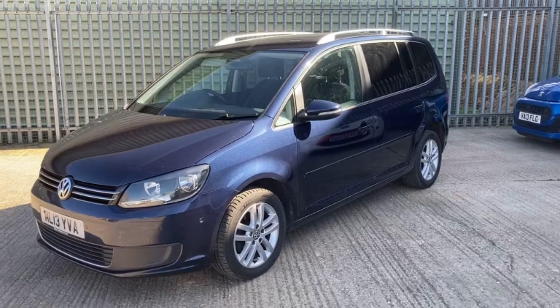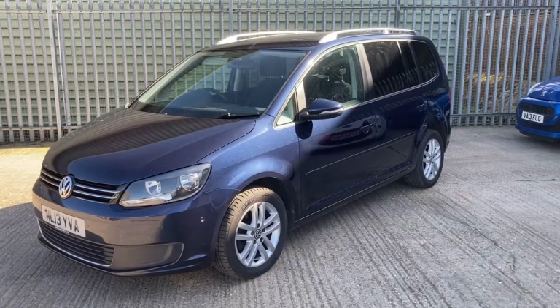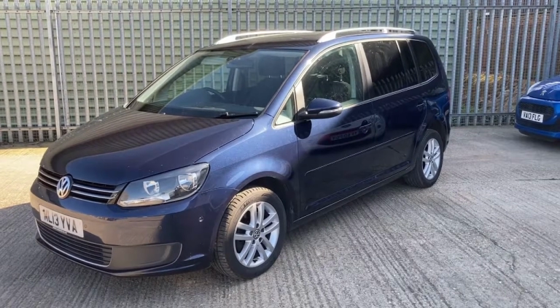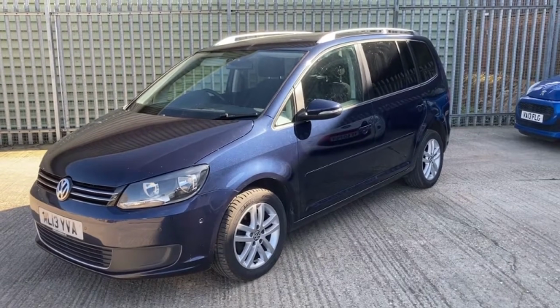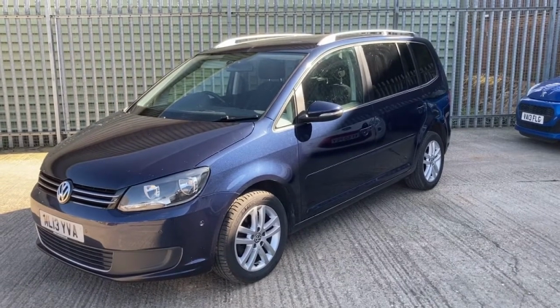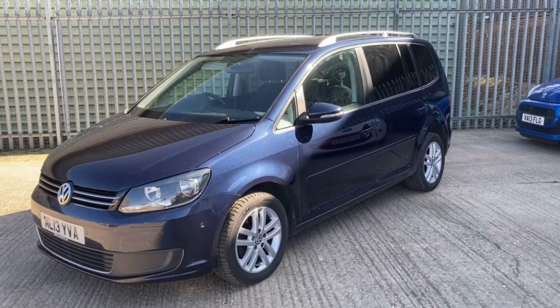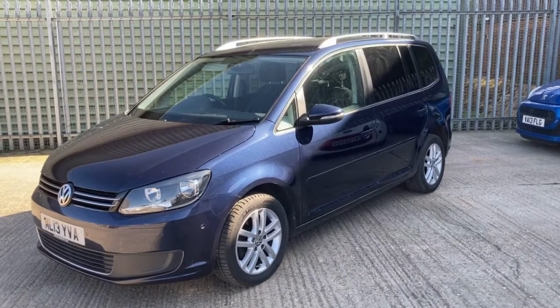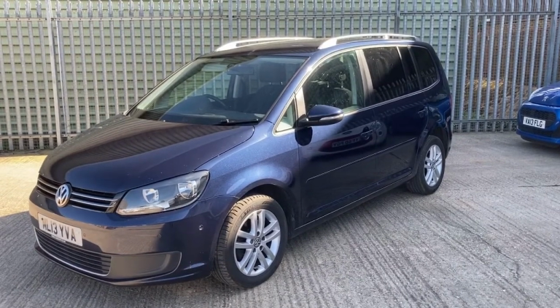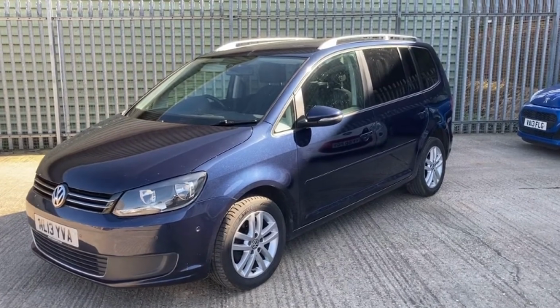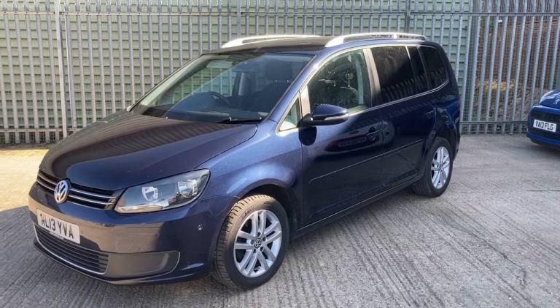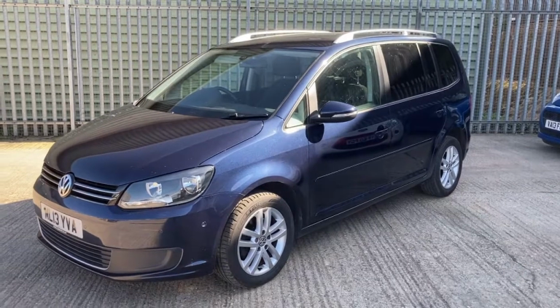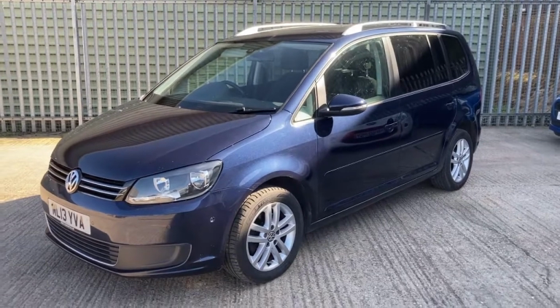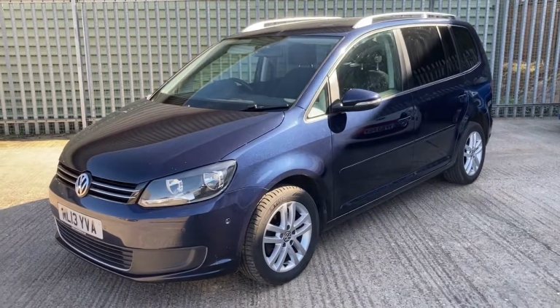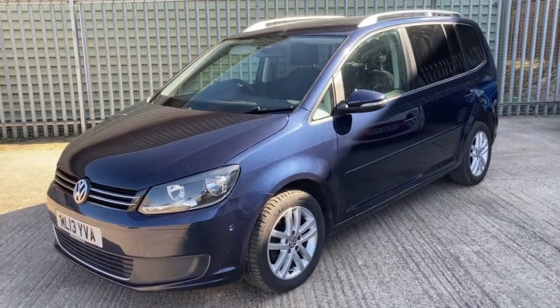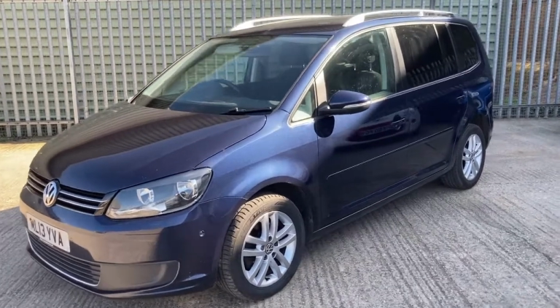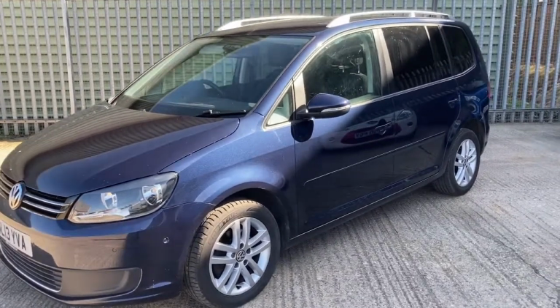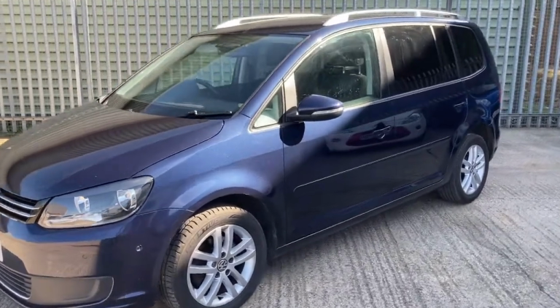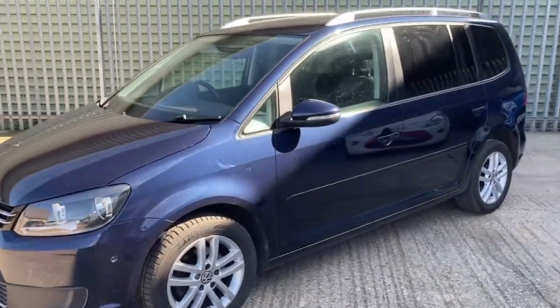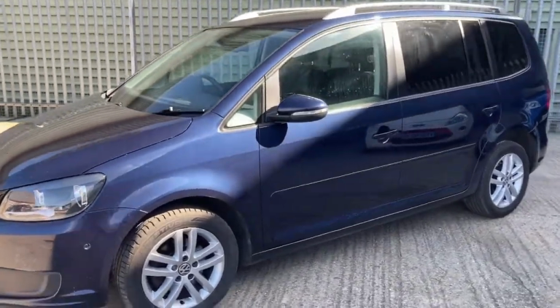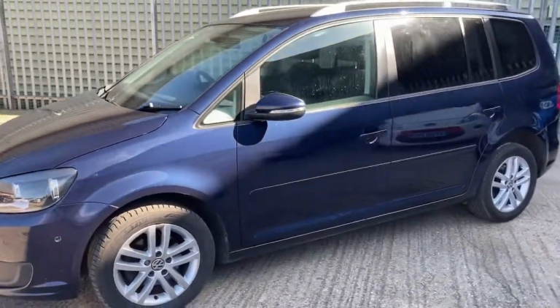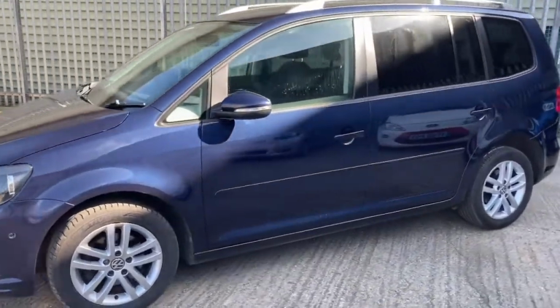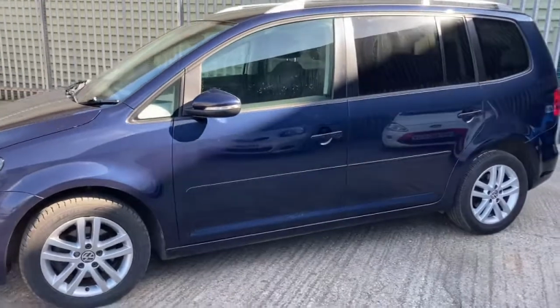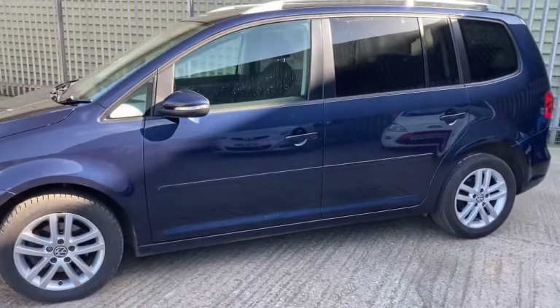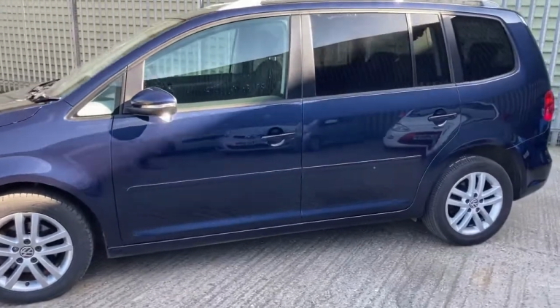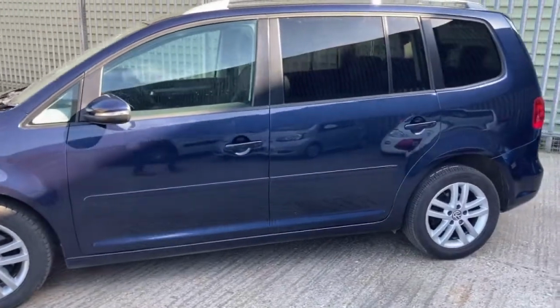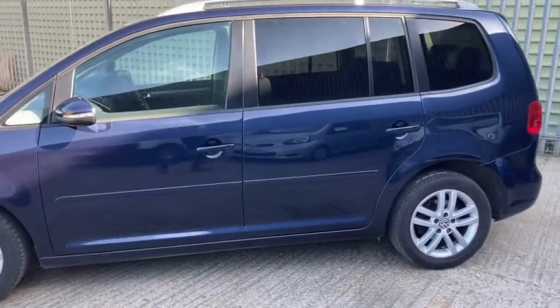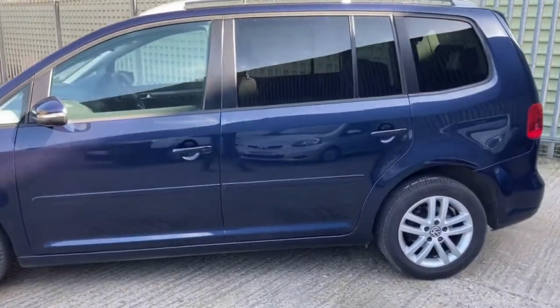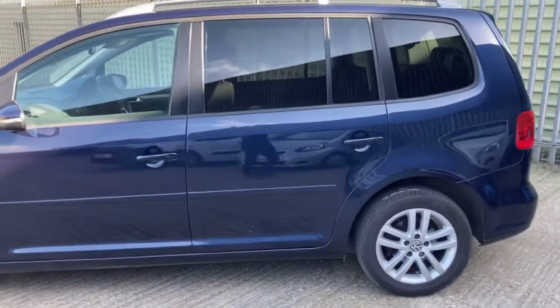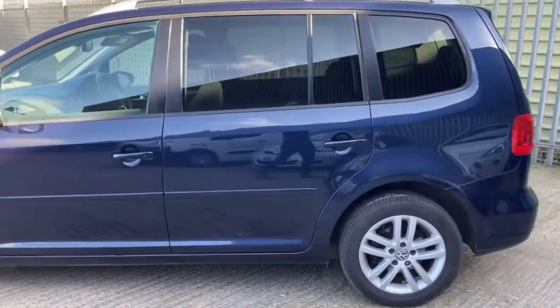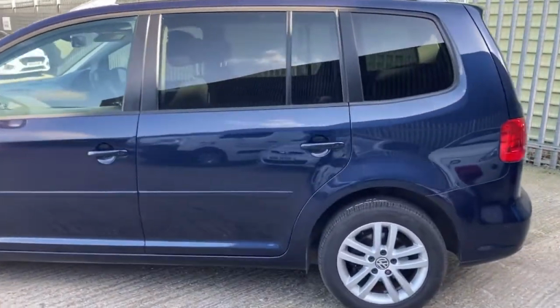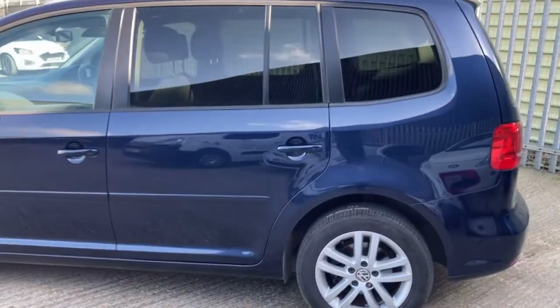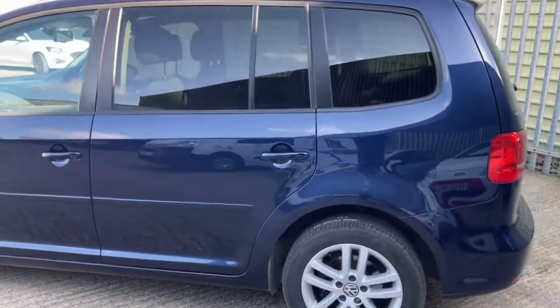Thank you for looking at this video from Sleeper Autos Limited of our 2013 Touran. It's a 1.6 SE TDI Blue Motion model and it's covered just over 81,000 miles.